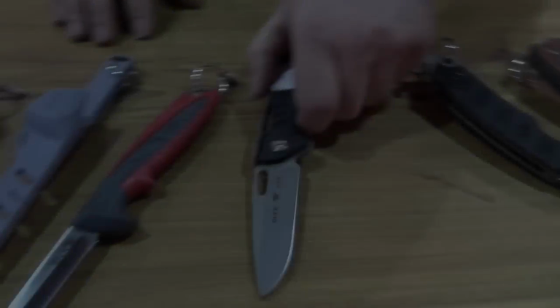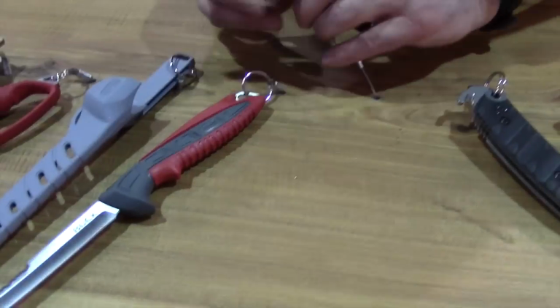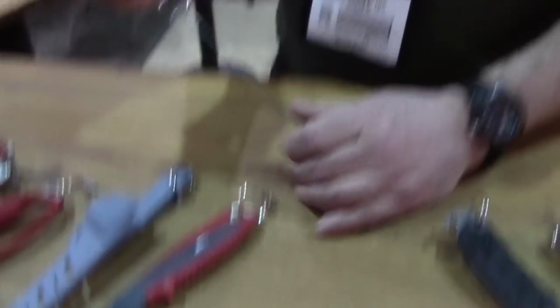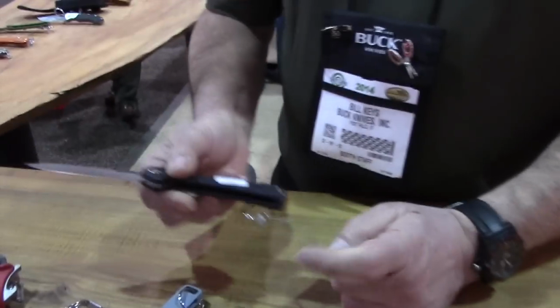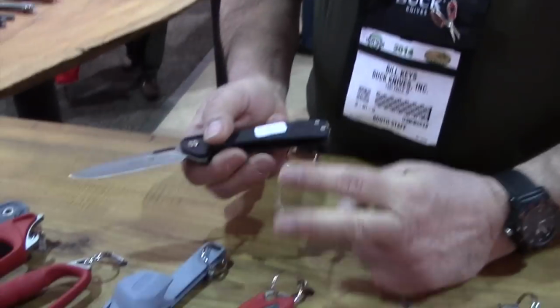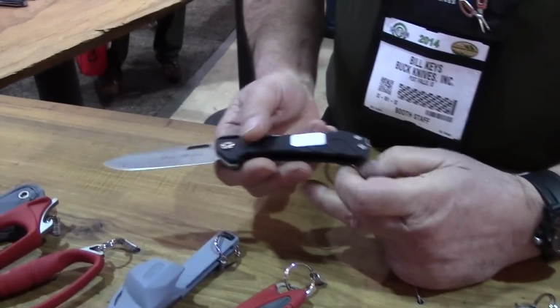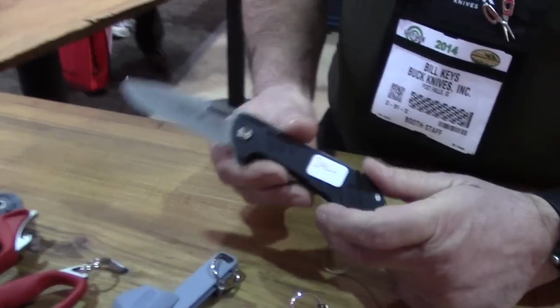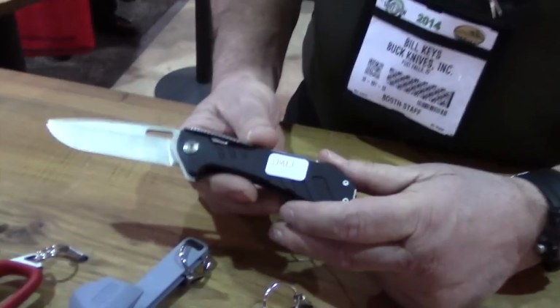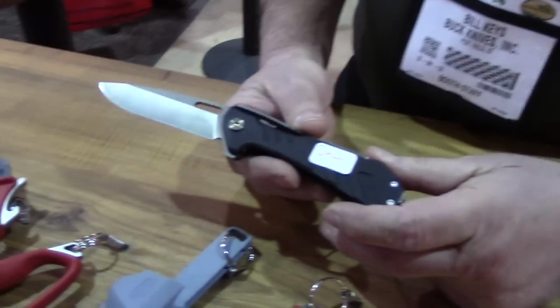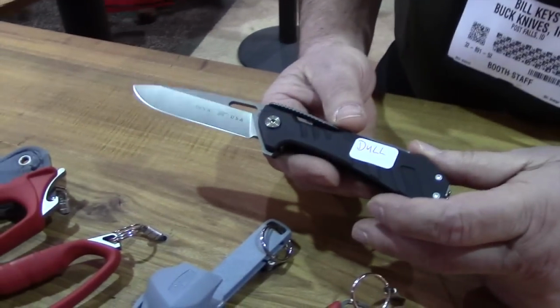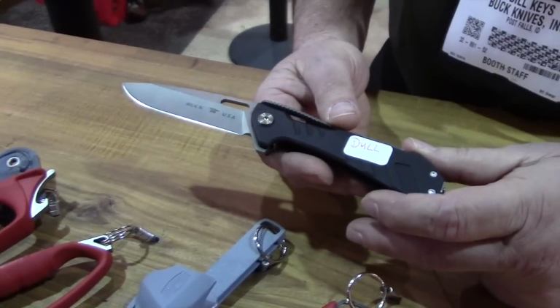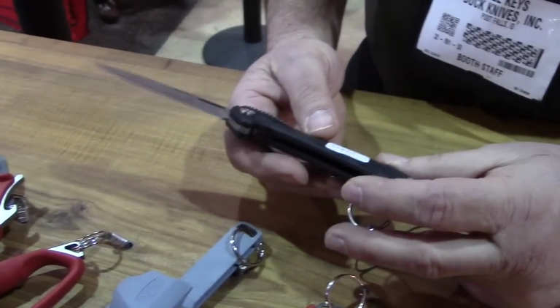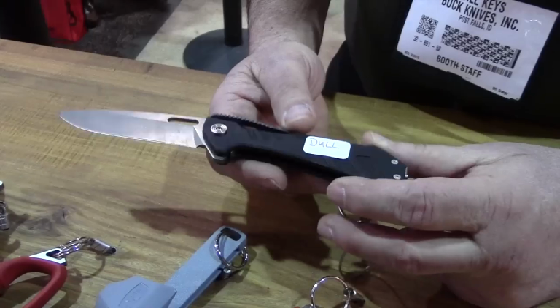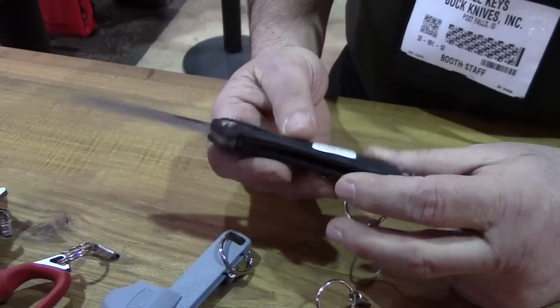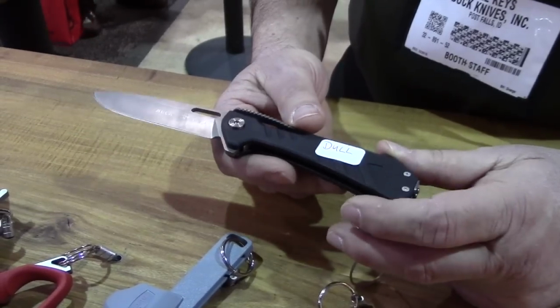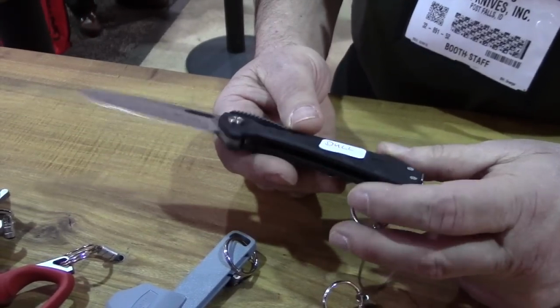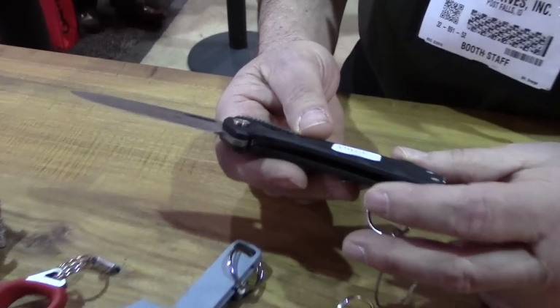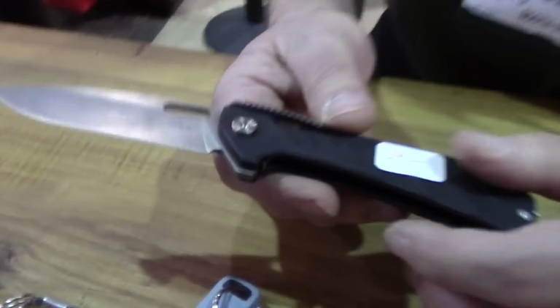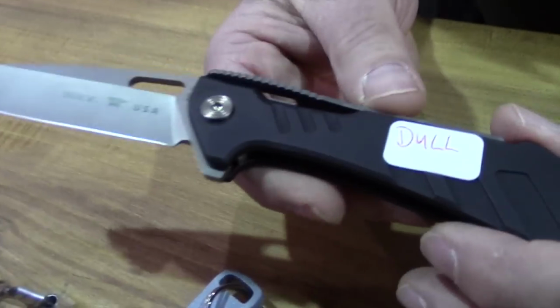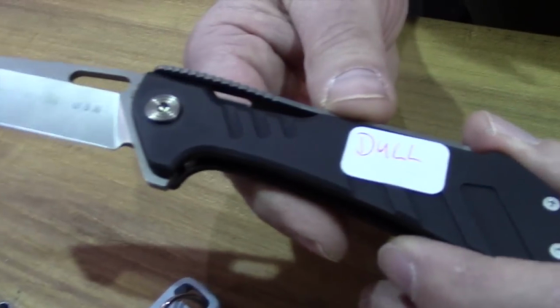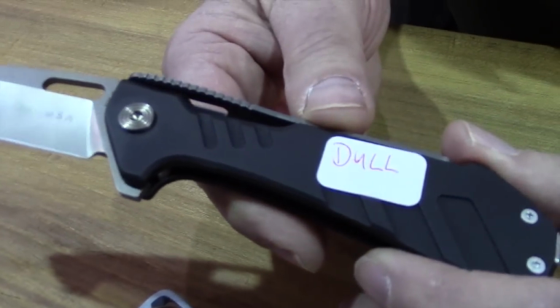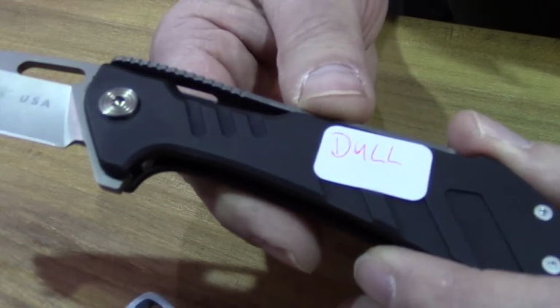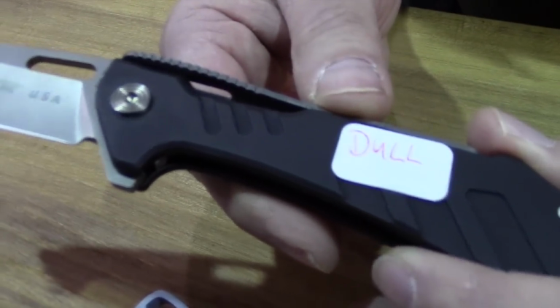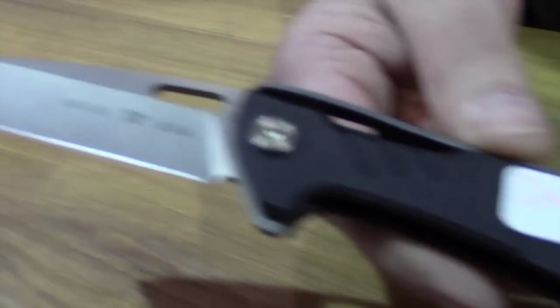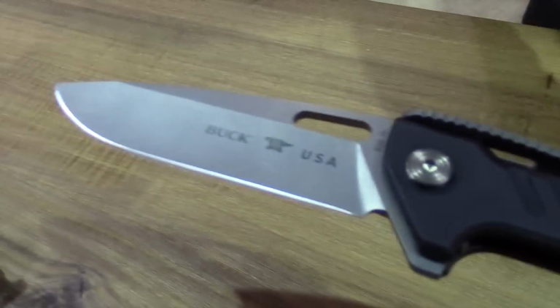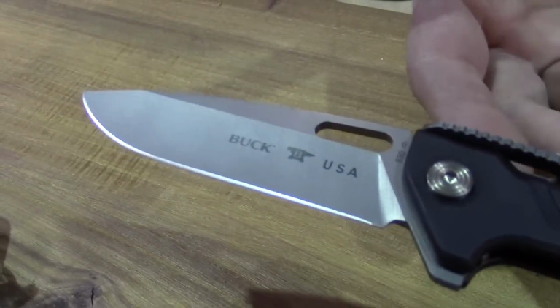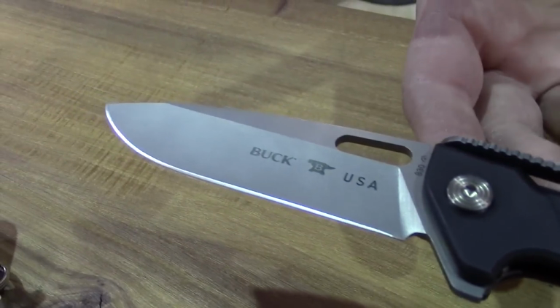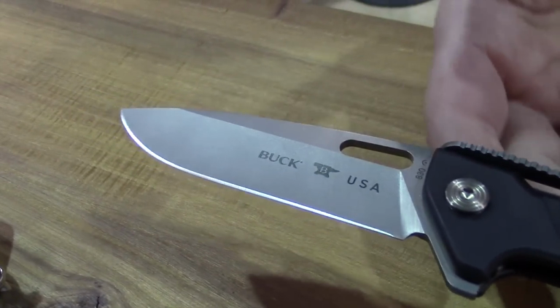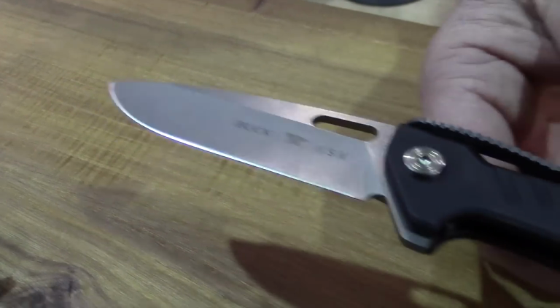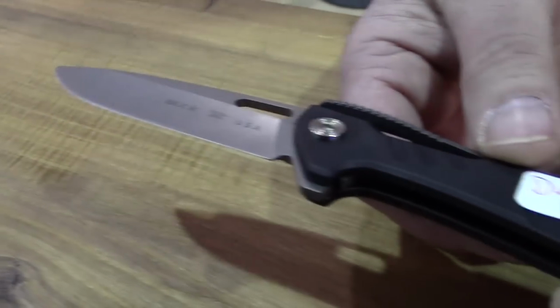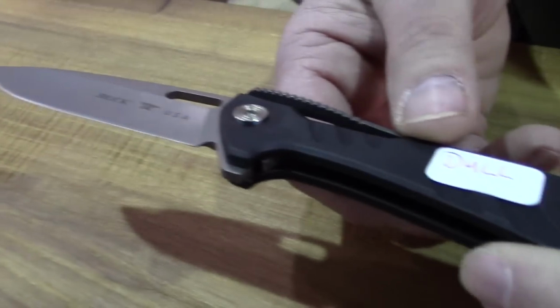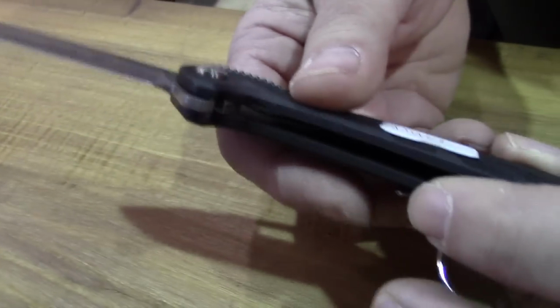This is a collaboration with Grant and Gavin Hawk. We've been working on this for a while. It's a new mechanism — a lock mechanism and opening mechanism. It's not an assisted opener, but it opens very quickly, very easily.